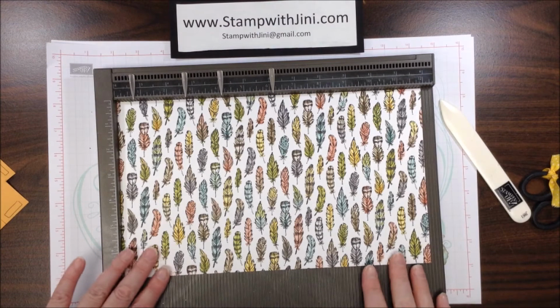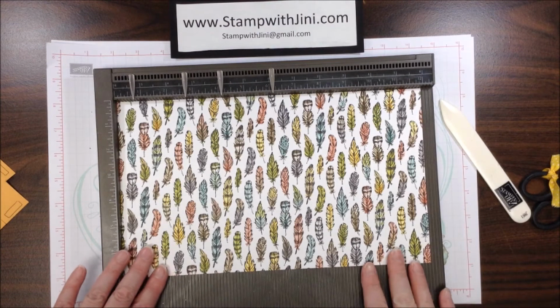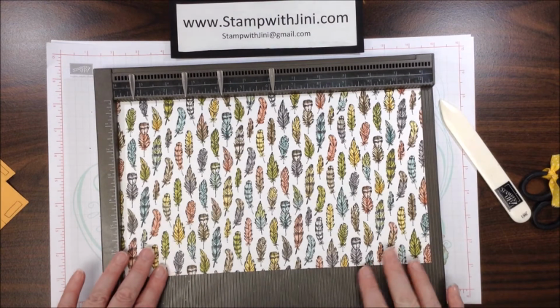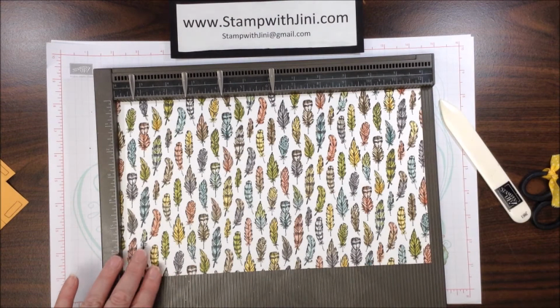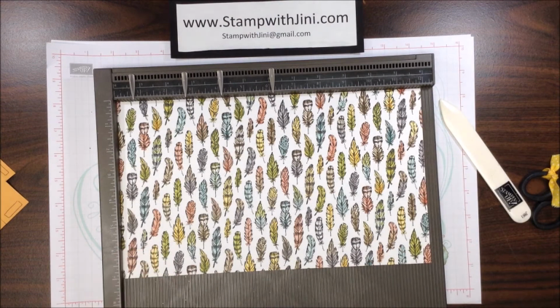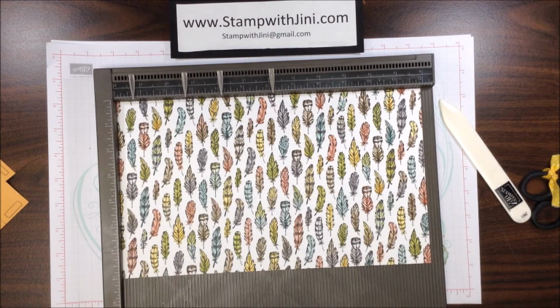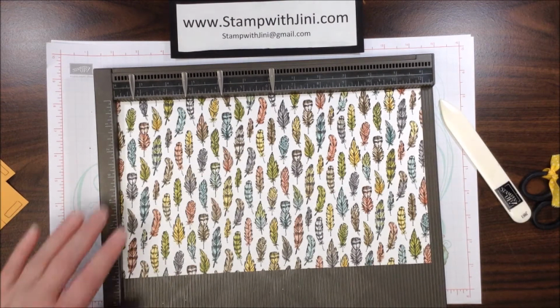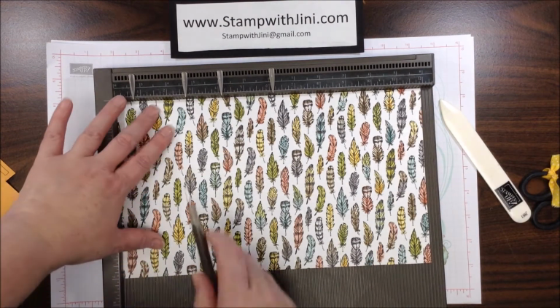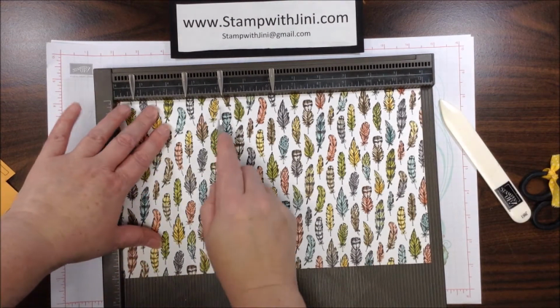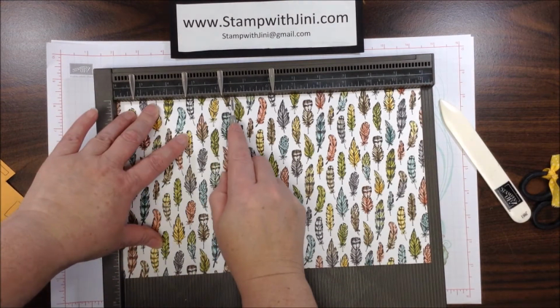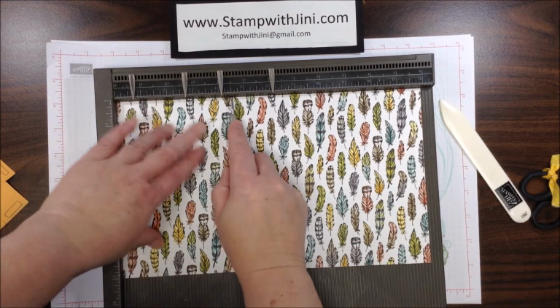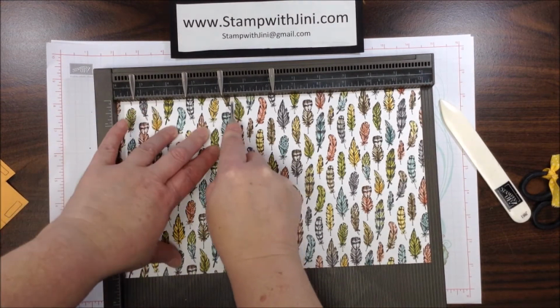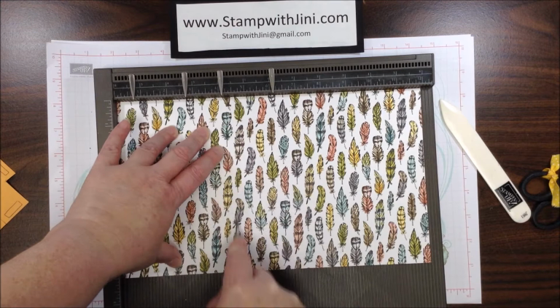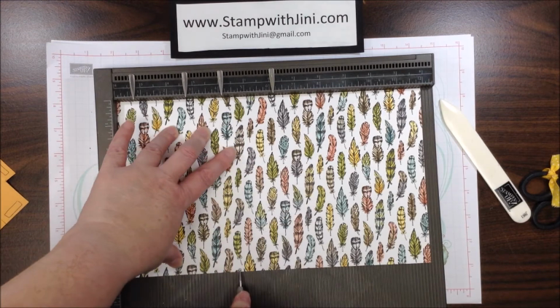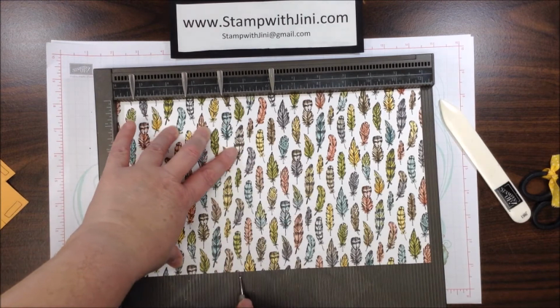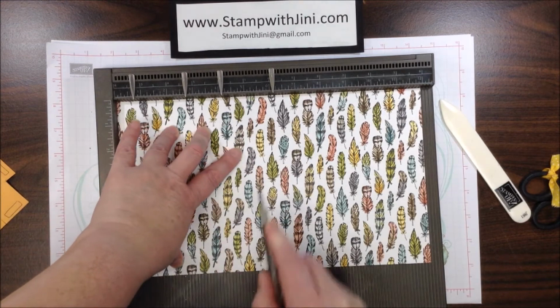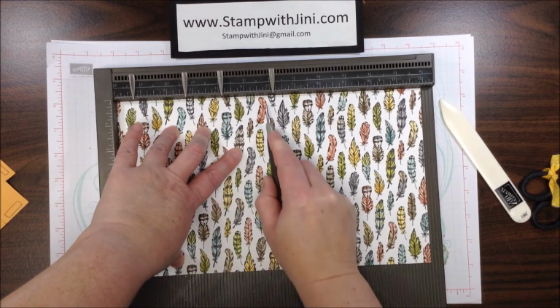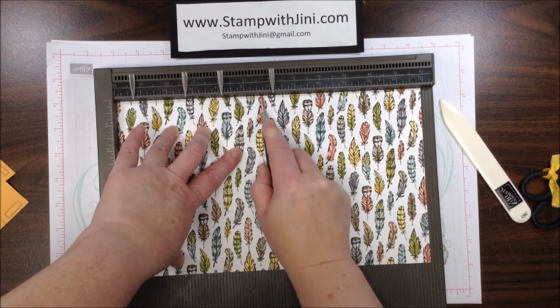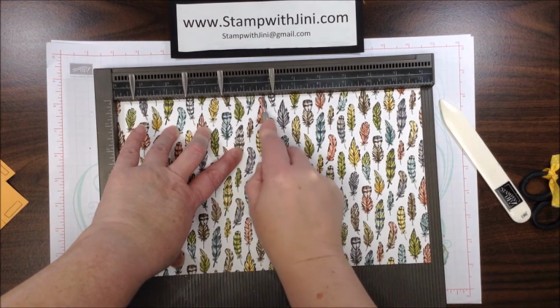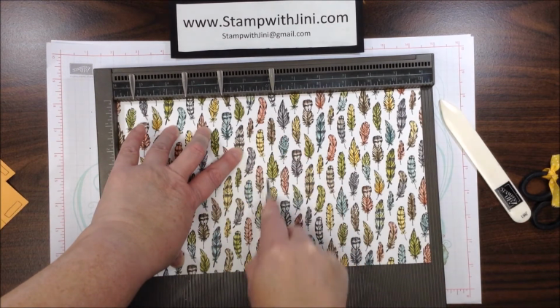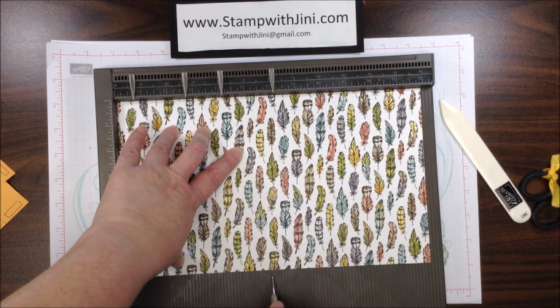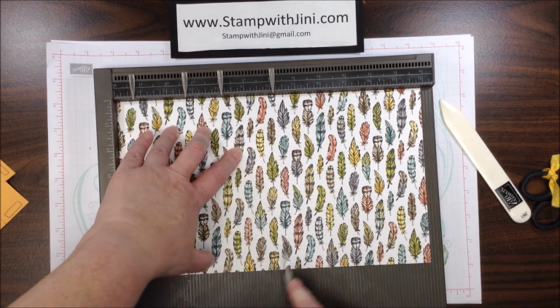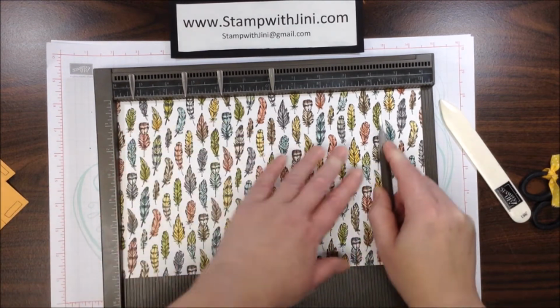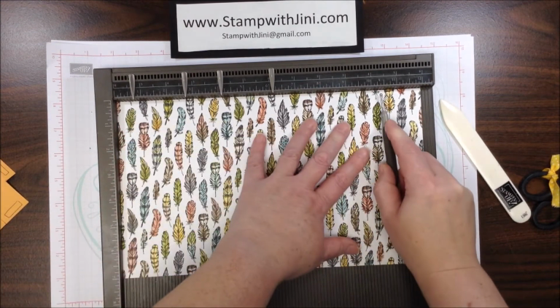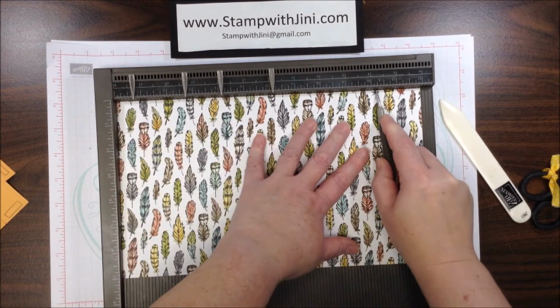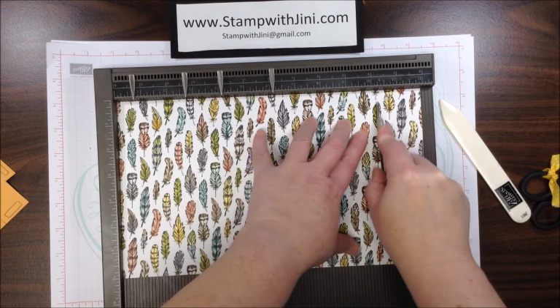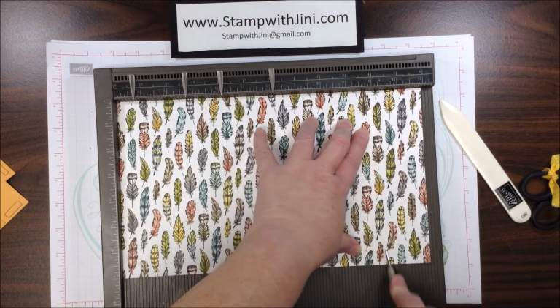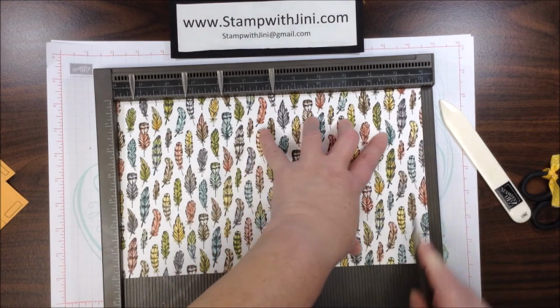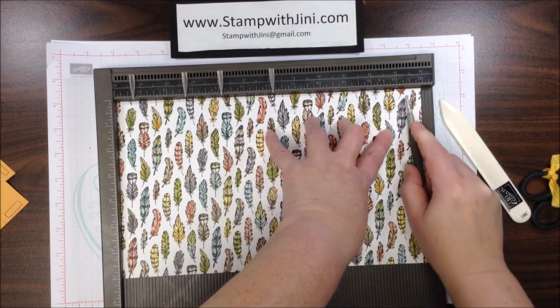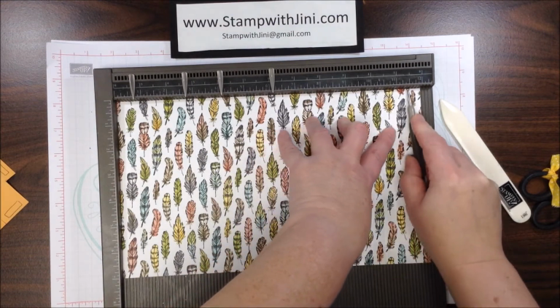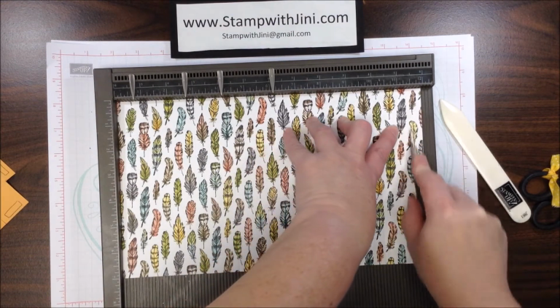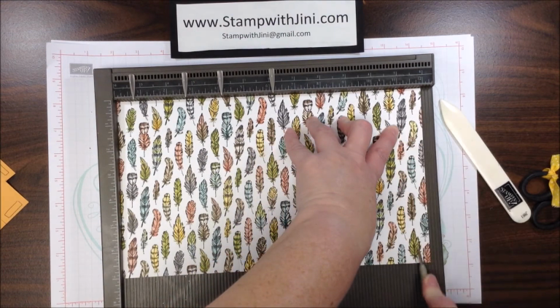I've brought my score tool in, and we're going to start by scoring at the 5½-inch mark, the 5¾-inch mark, the 10¼-inch mark, and the 11½-inch mark.